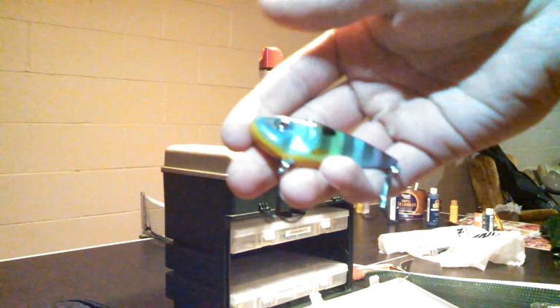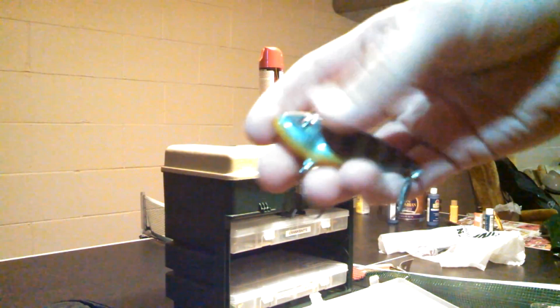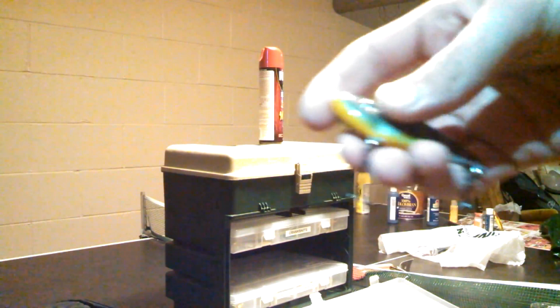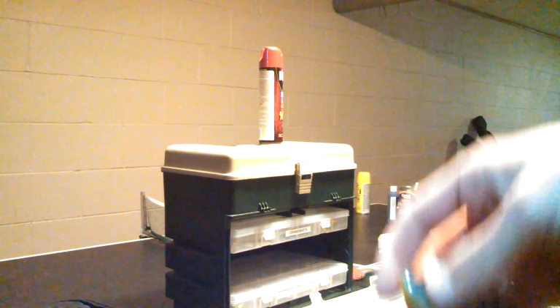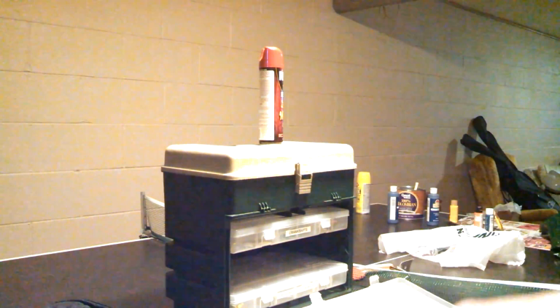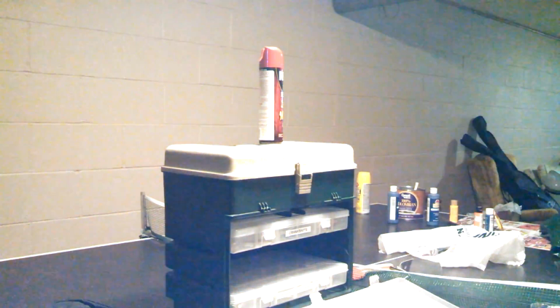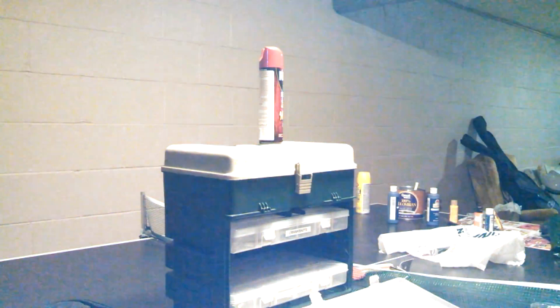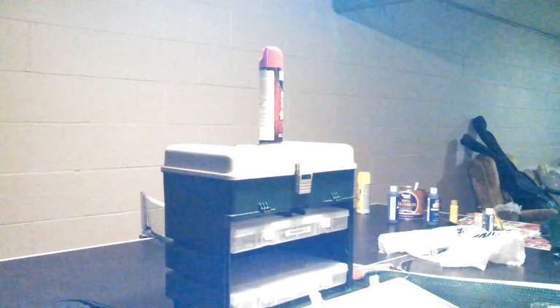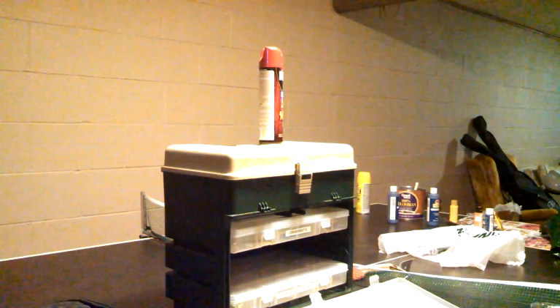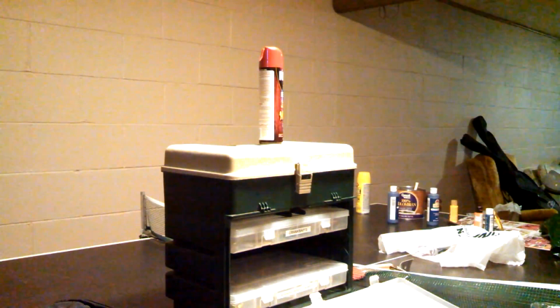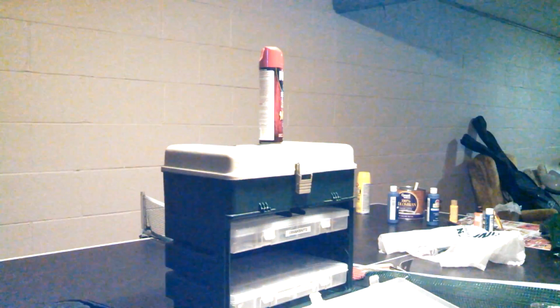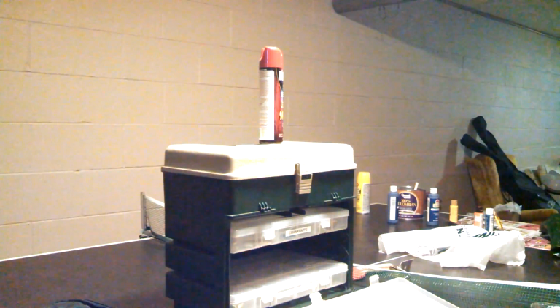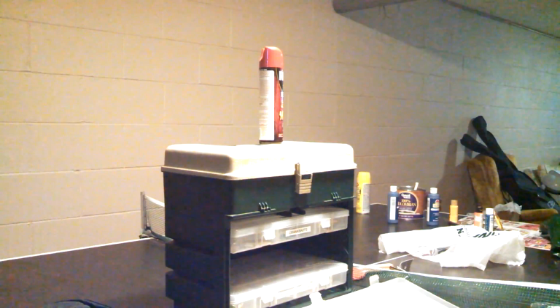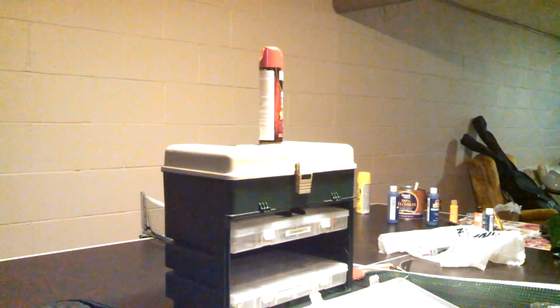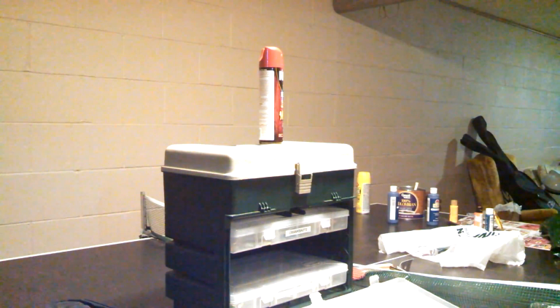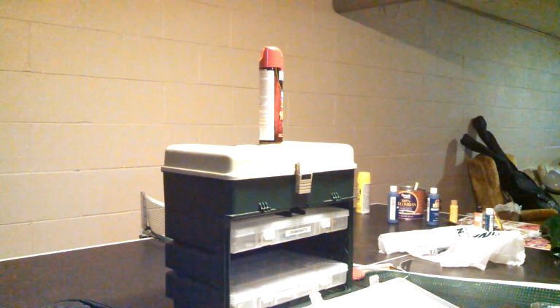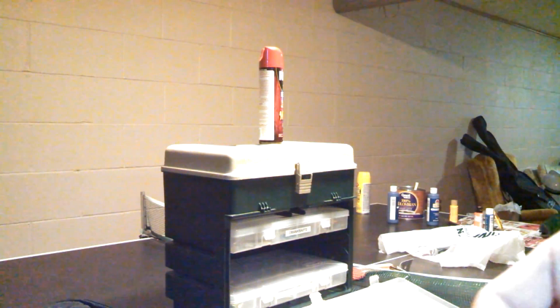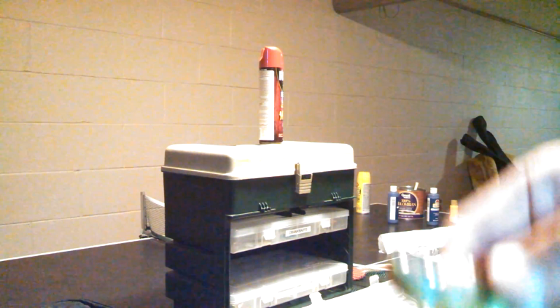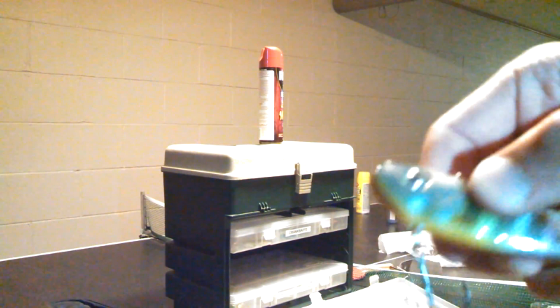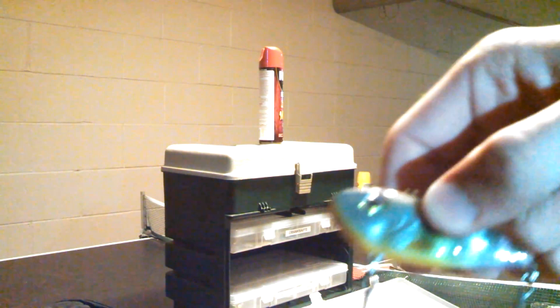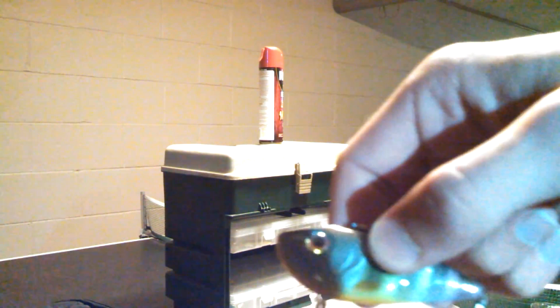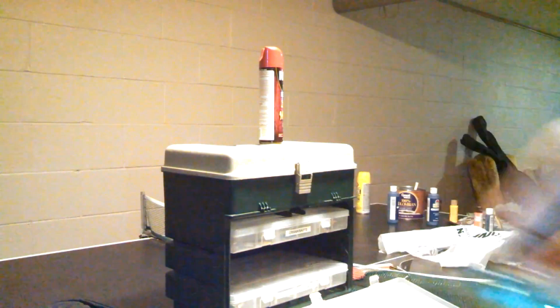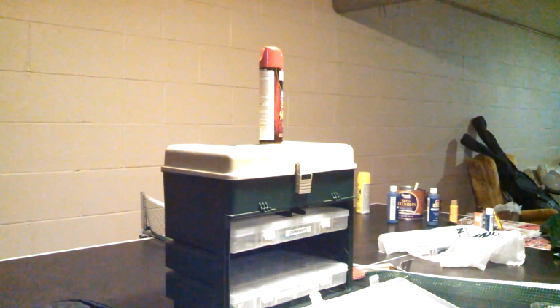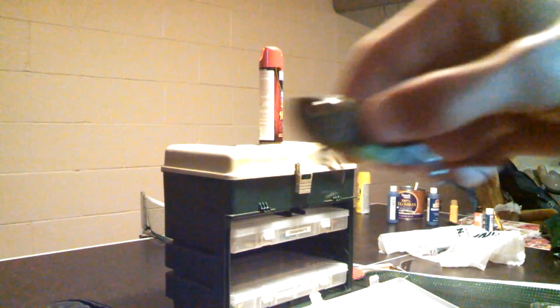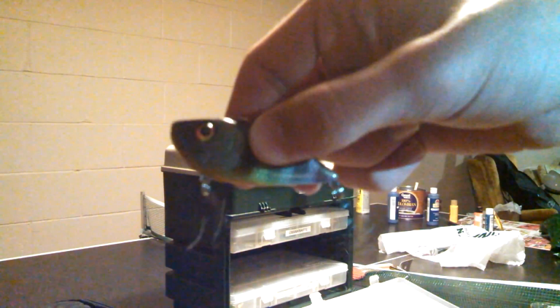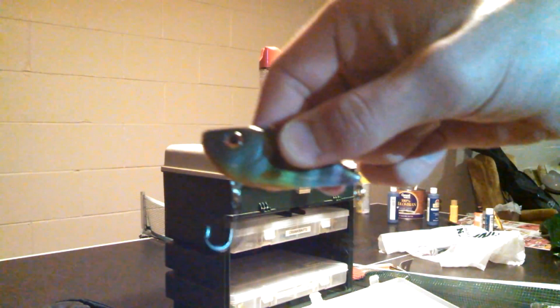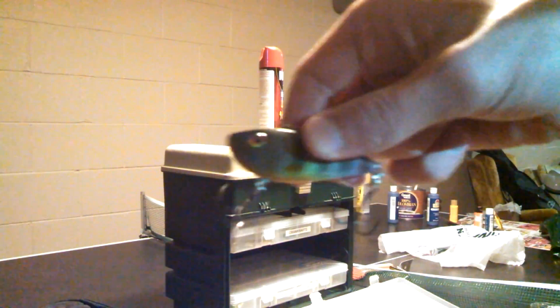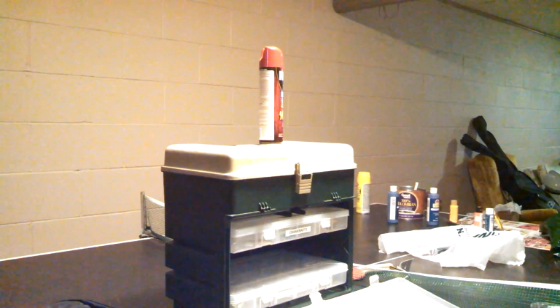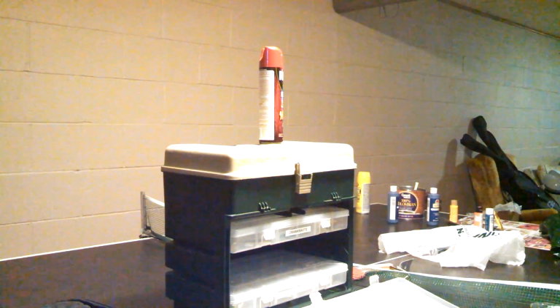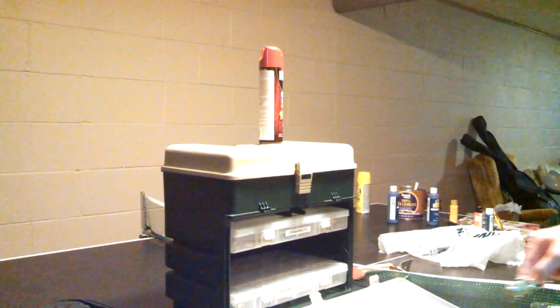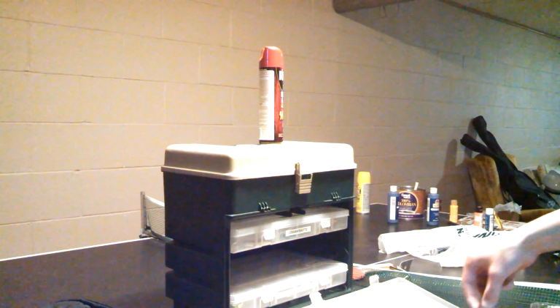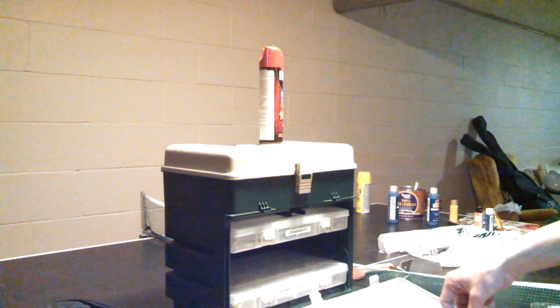For those of you who don't know, lipless crankbaits are also called Chatterbaits. I forget the name.